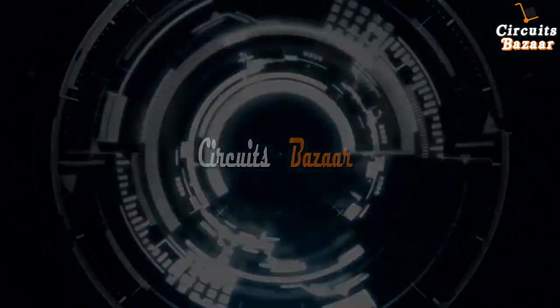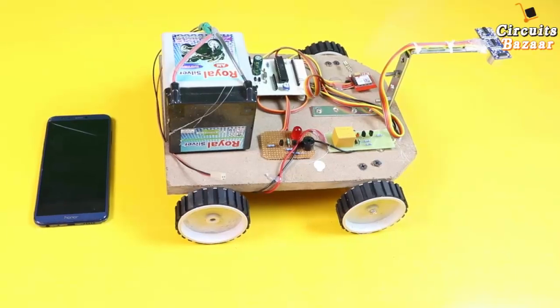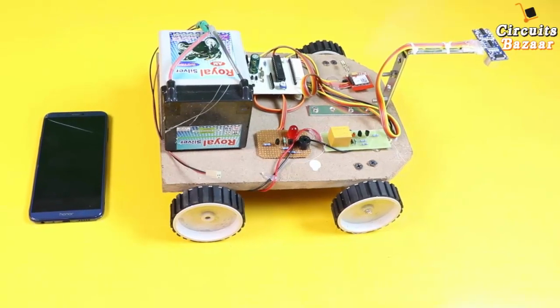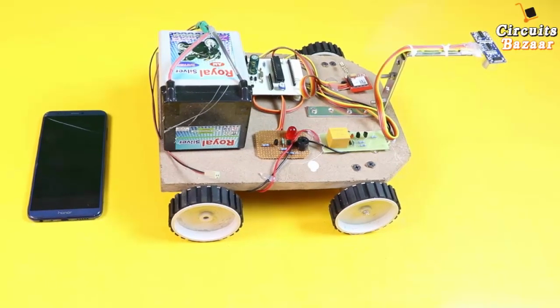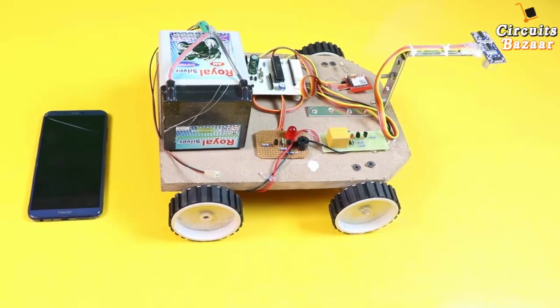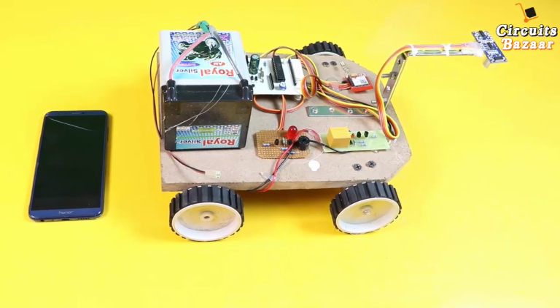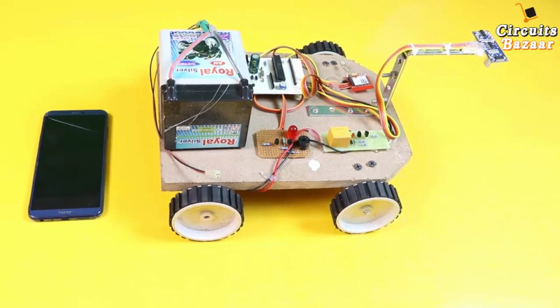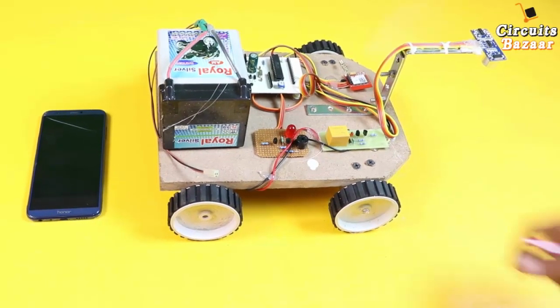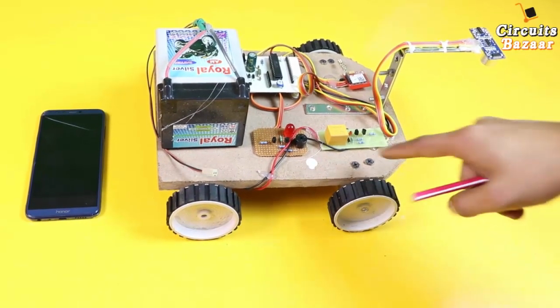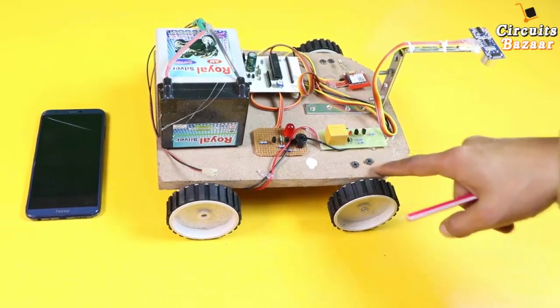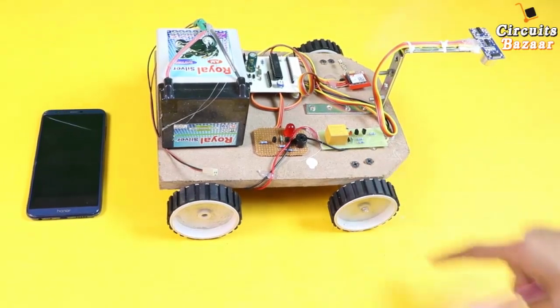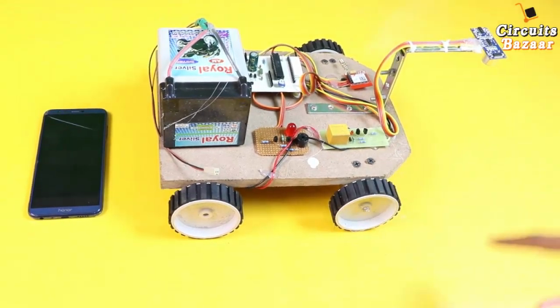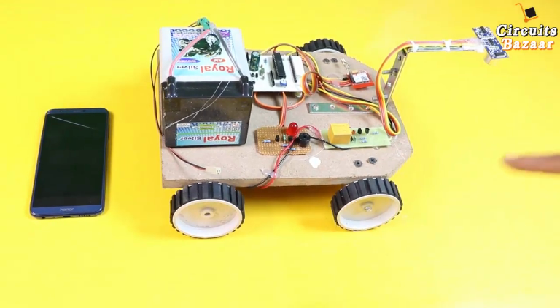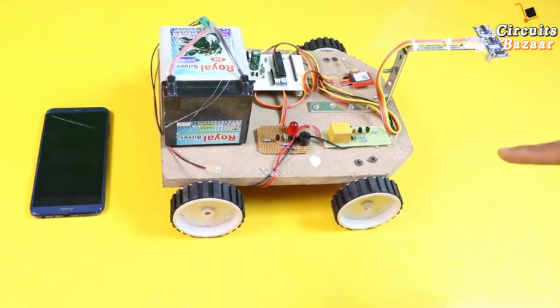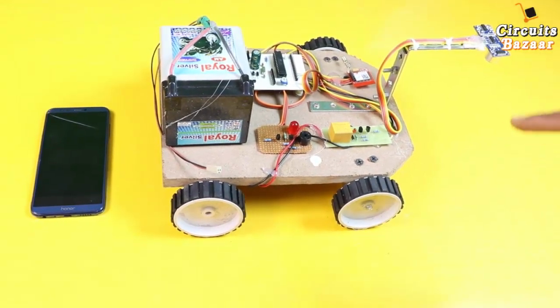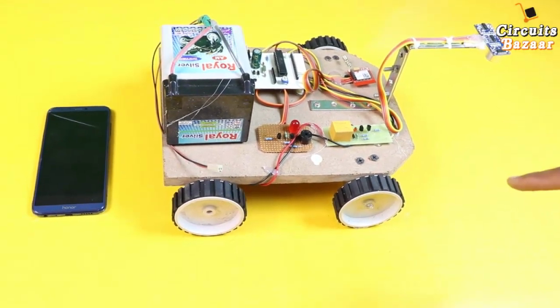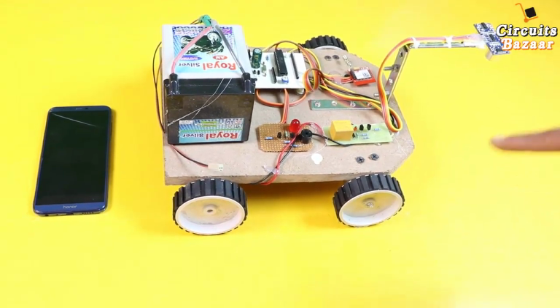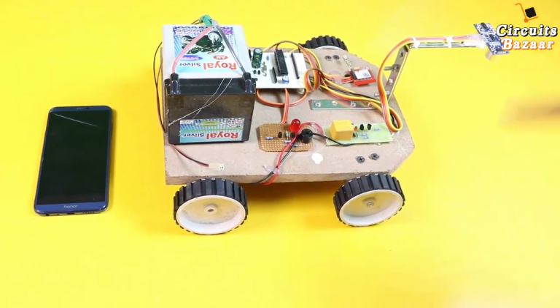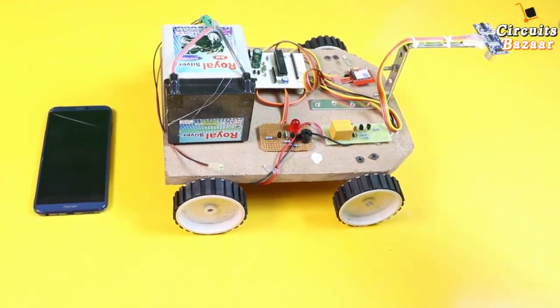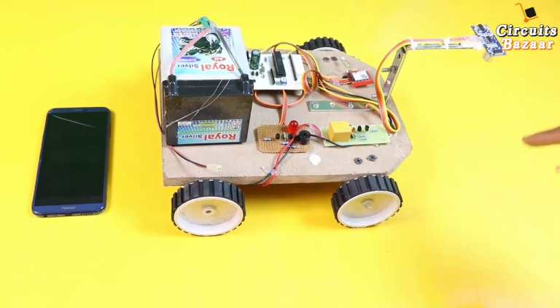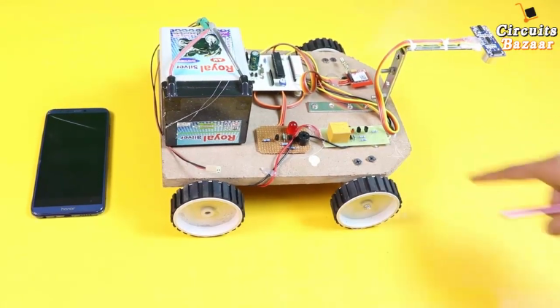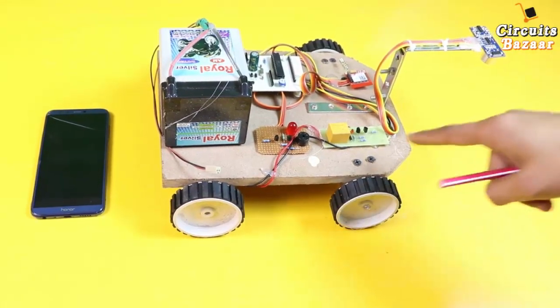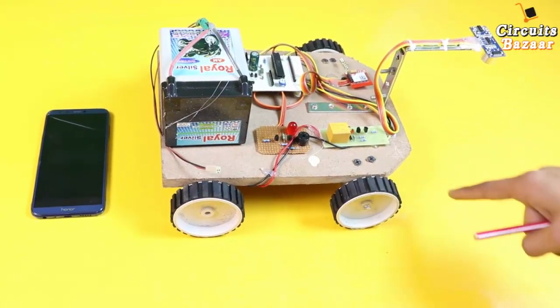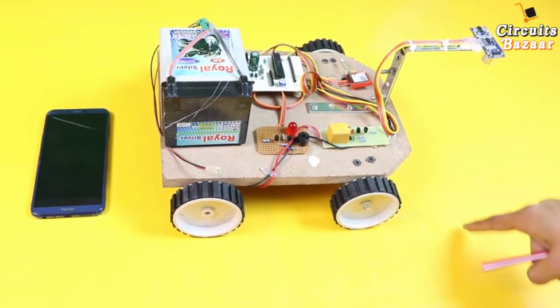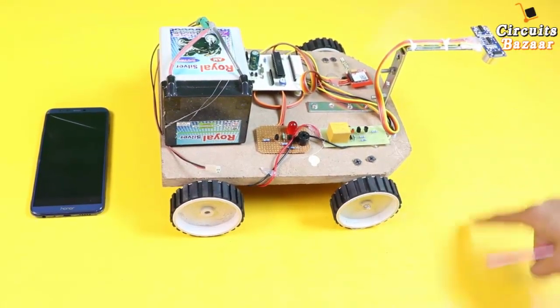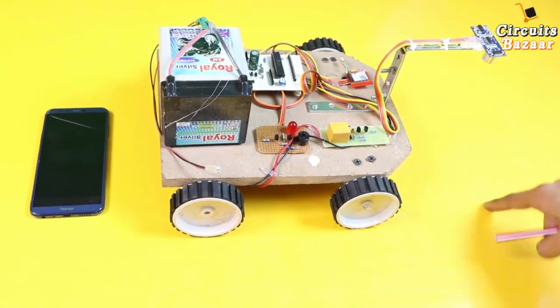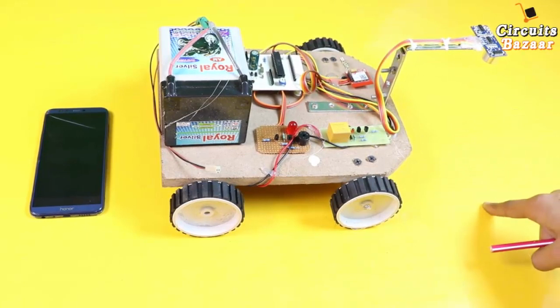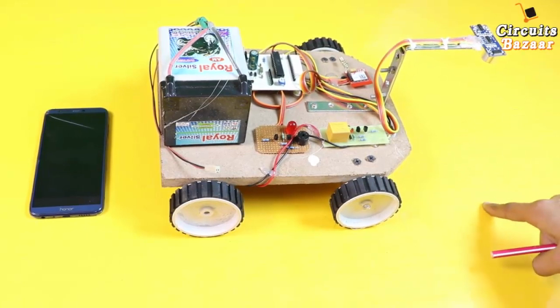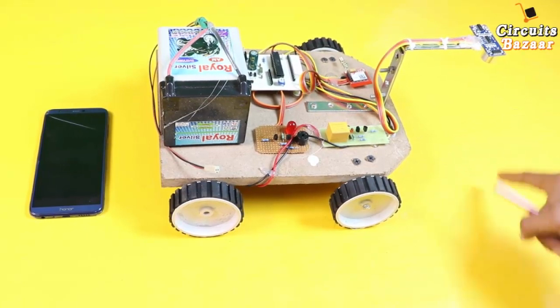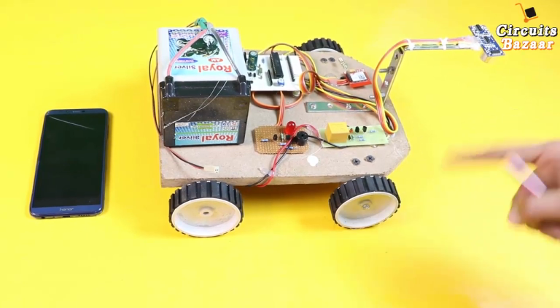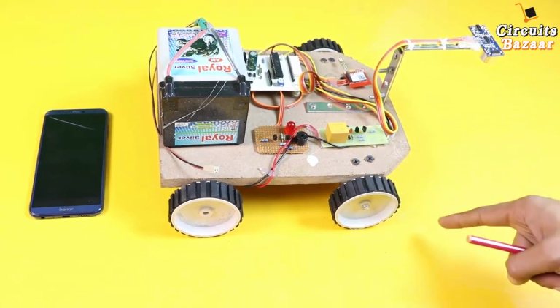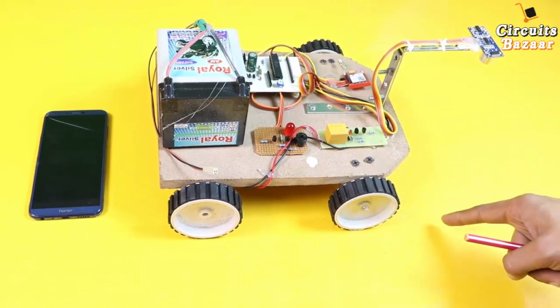Hello friends, I hope all are doing great. Today we are going to study the project: crack detection robot with SMS alert. If there is a crack on the railway track, a message will automatically be sent to the center.